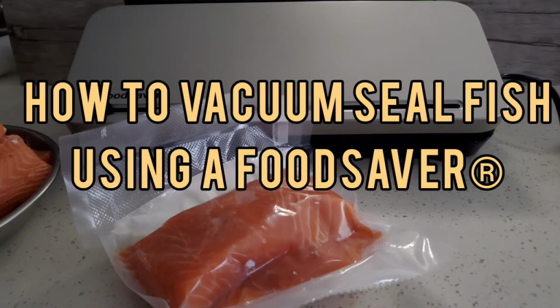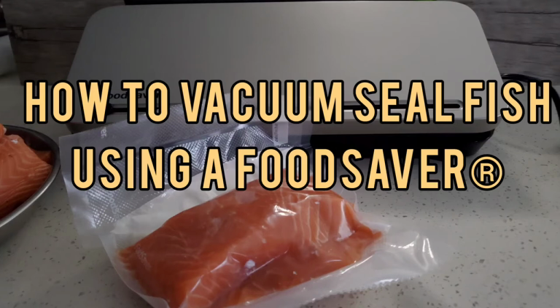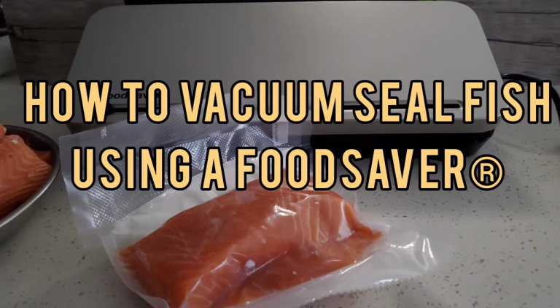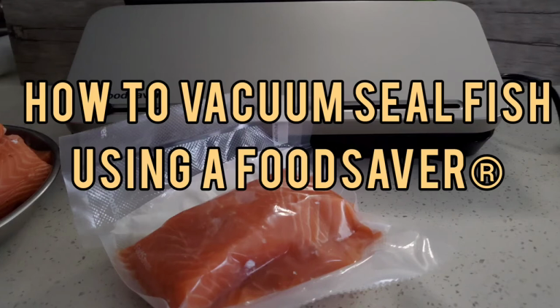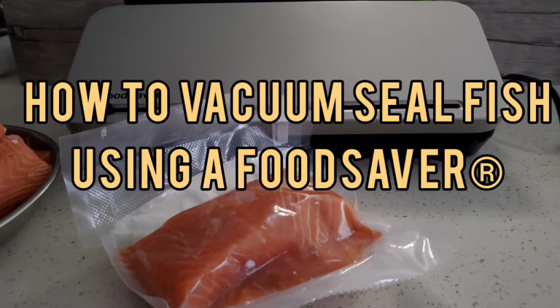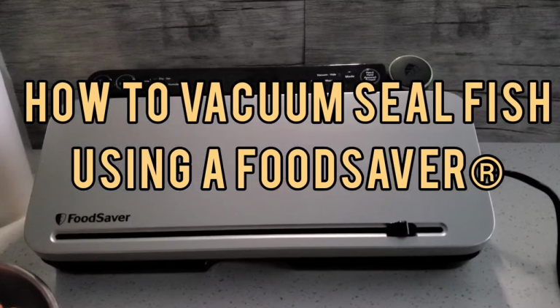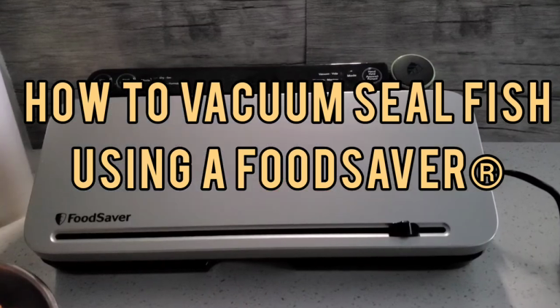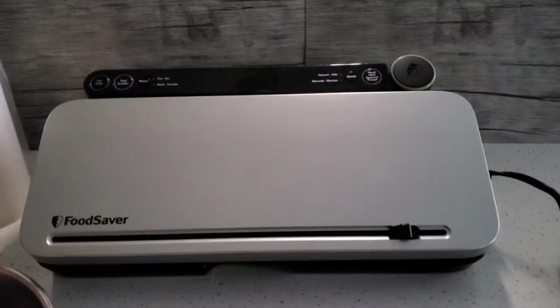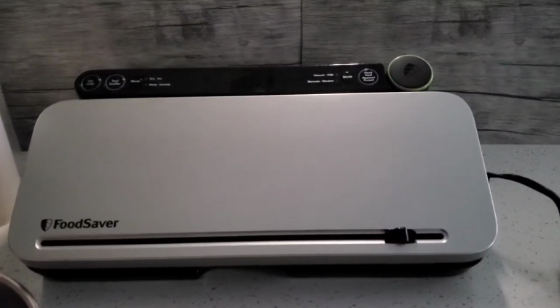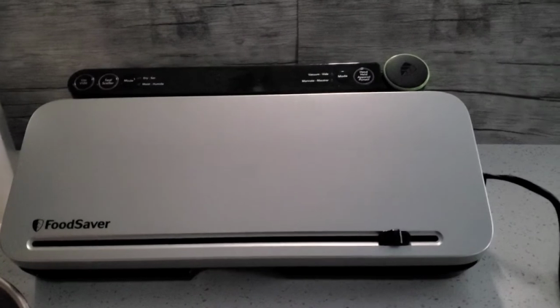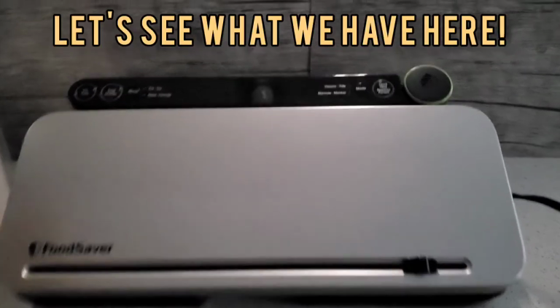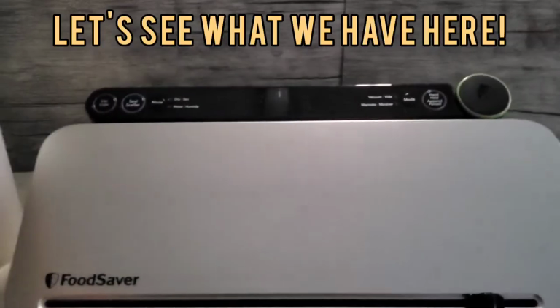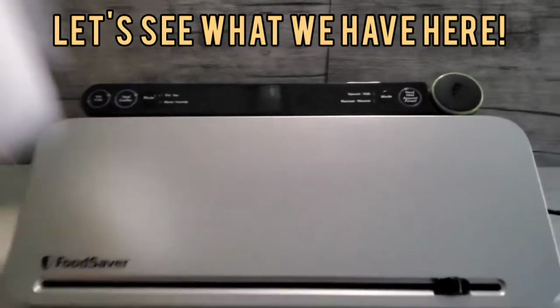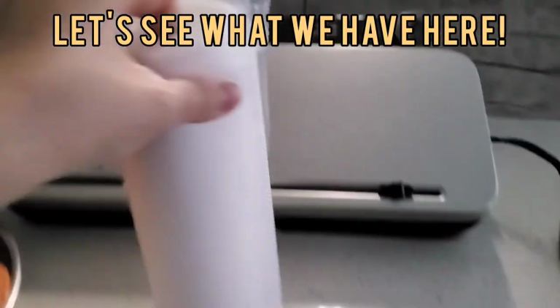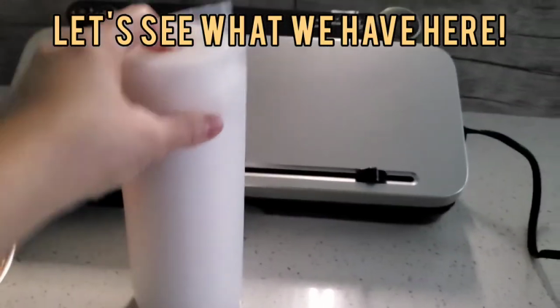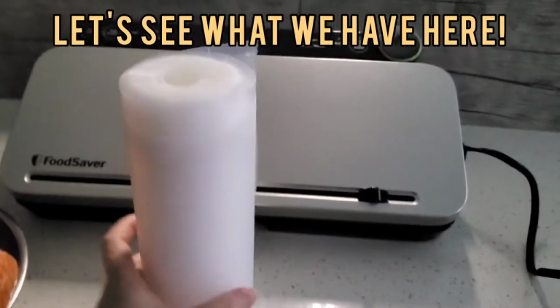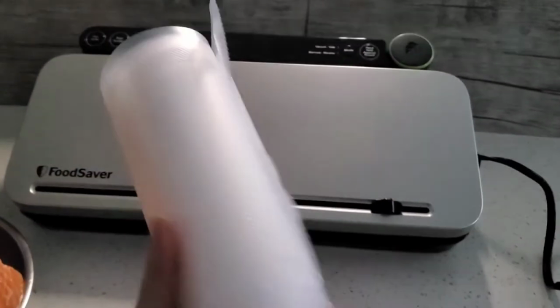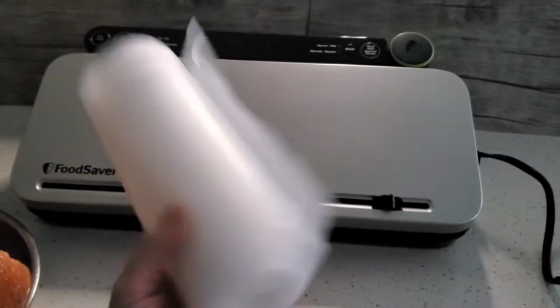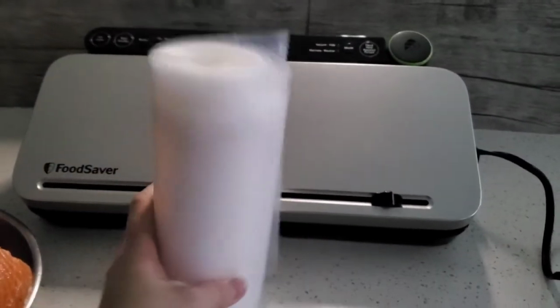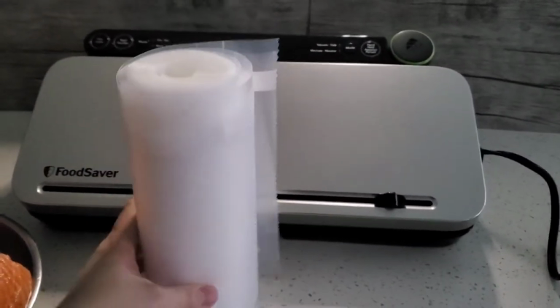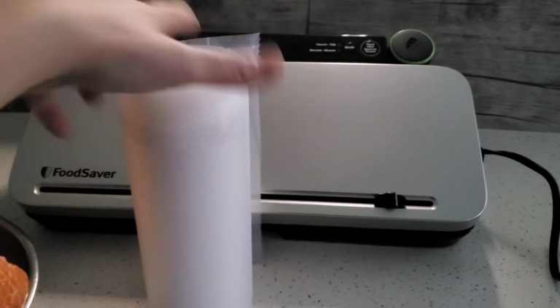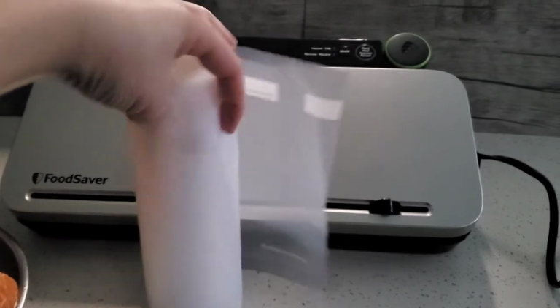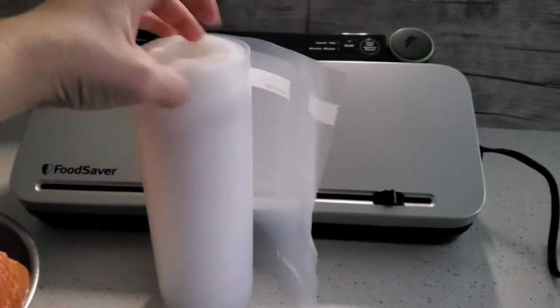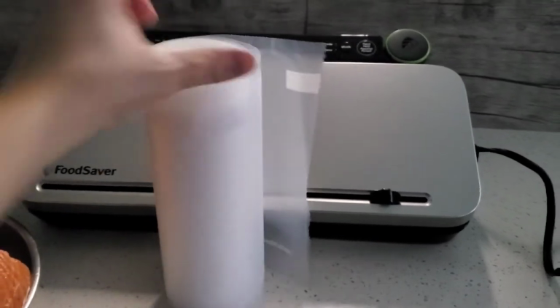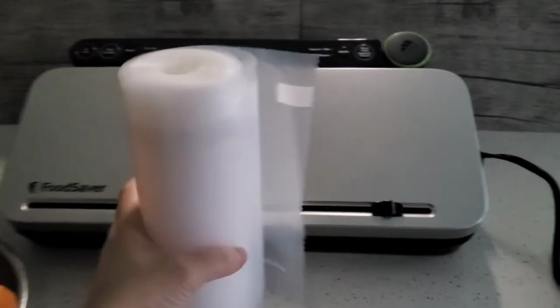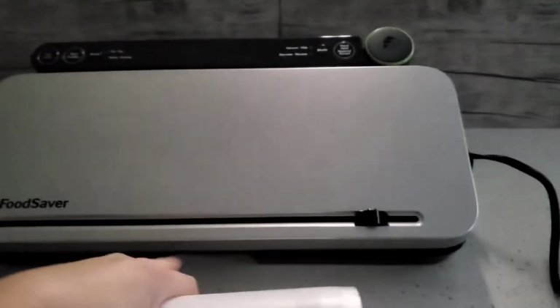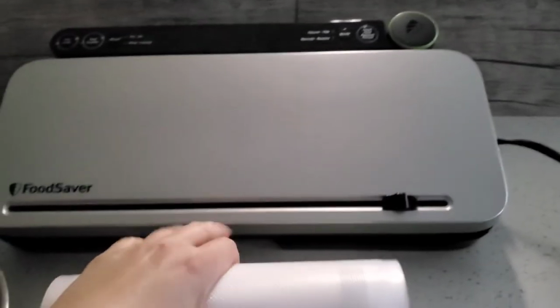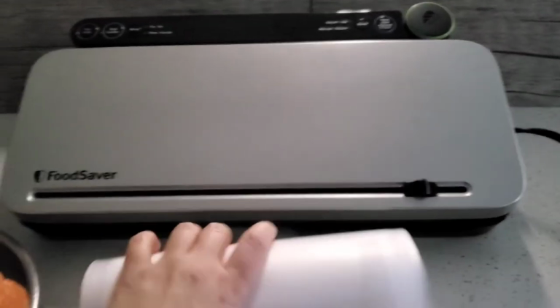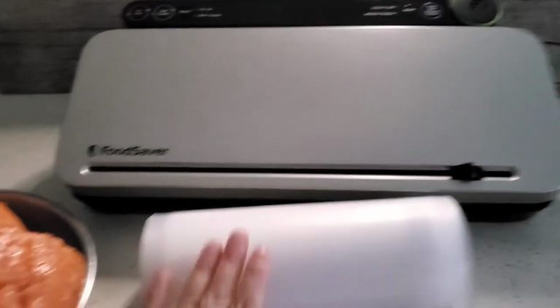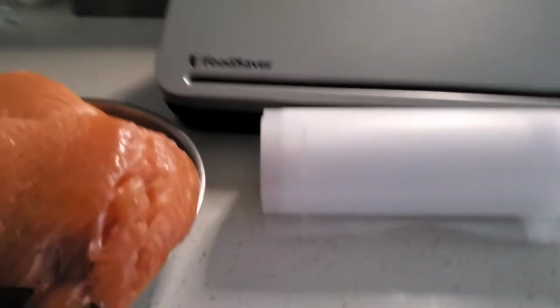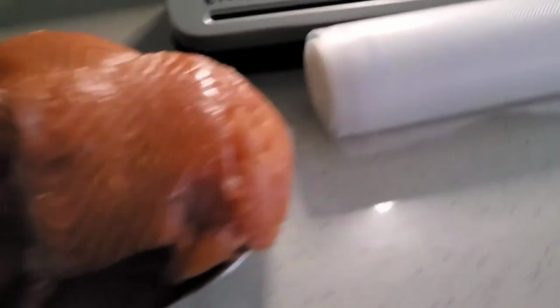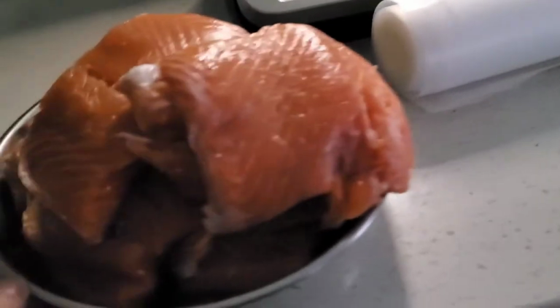Learn how to vacuum seal fish fillets using a food saver. Here you have a food saver VS3000 series, a roll of 8 inch food saver game saver bags, and over 3 pounds of skinless salmon fillets.